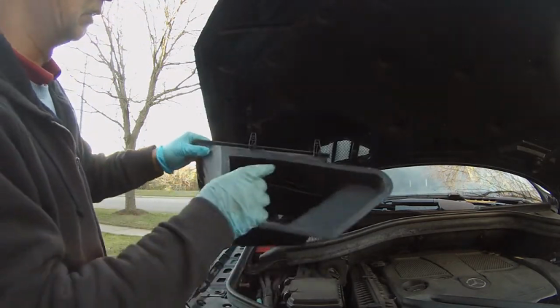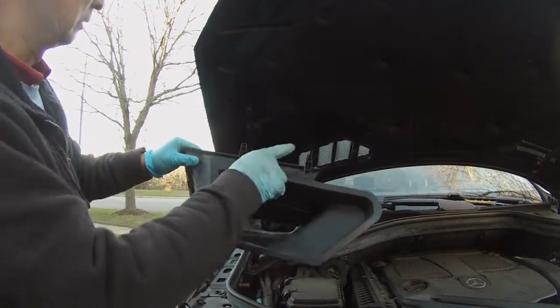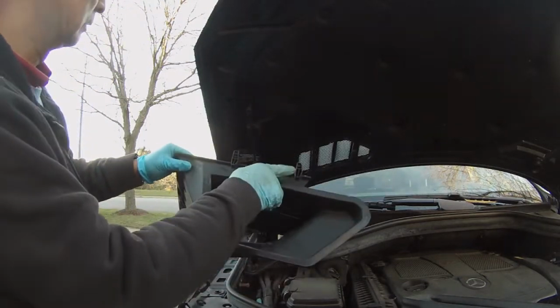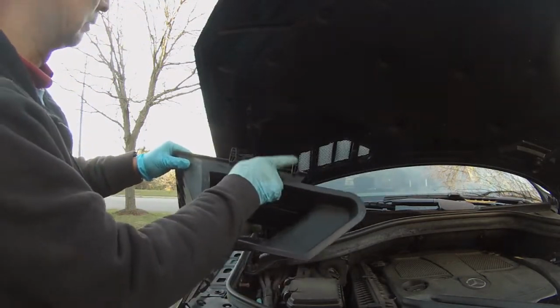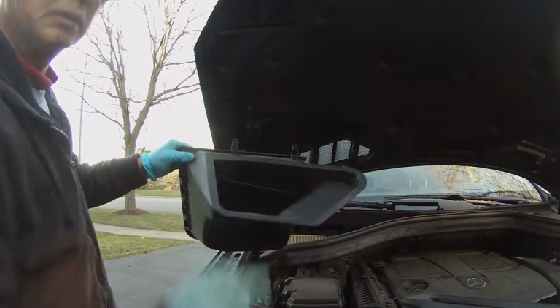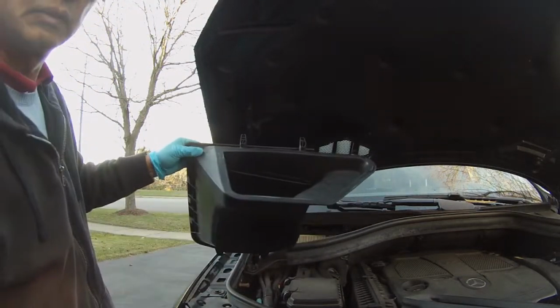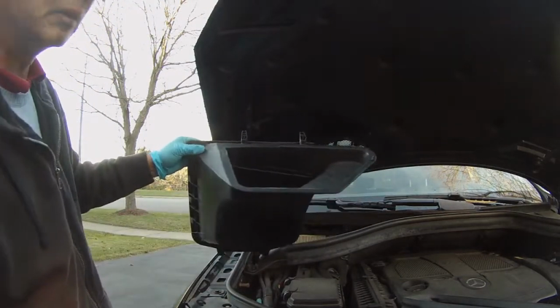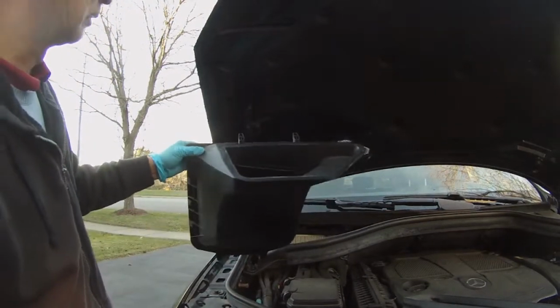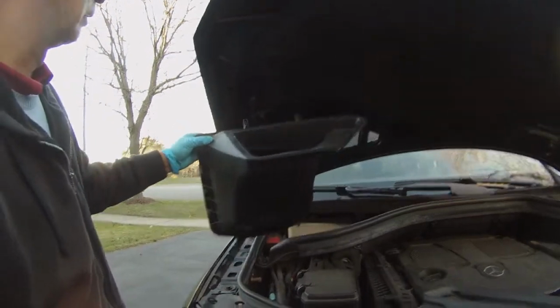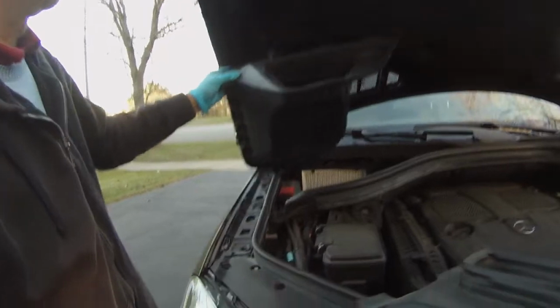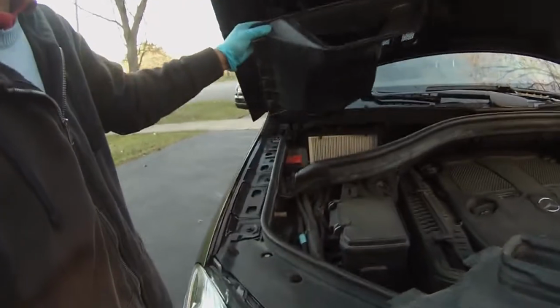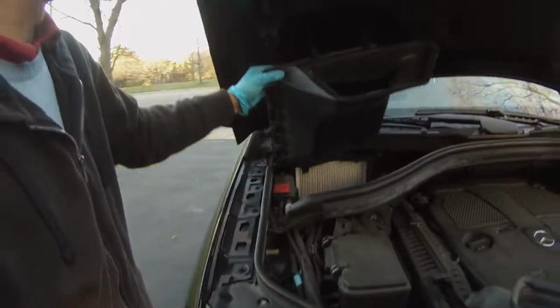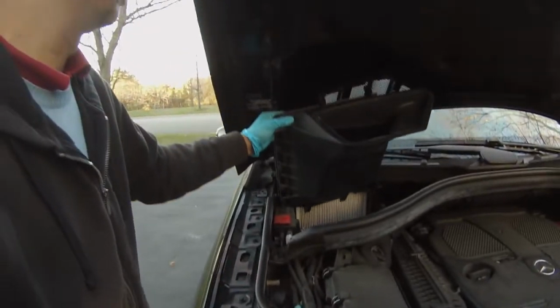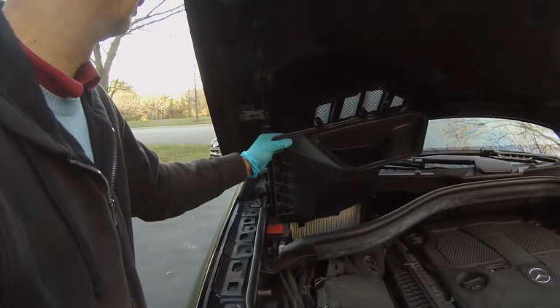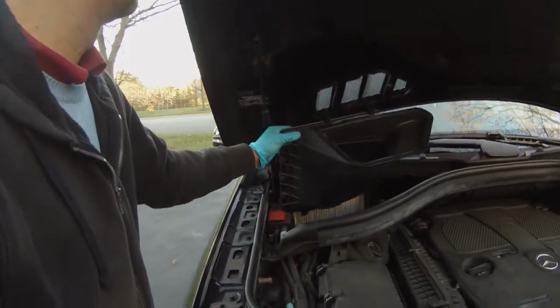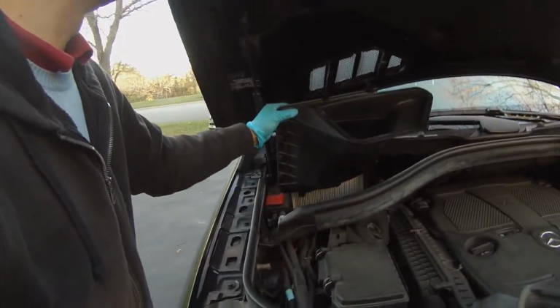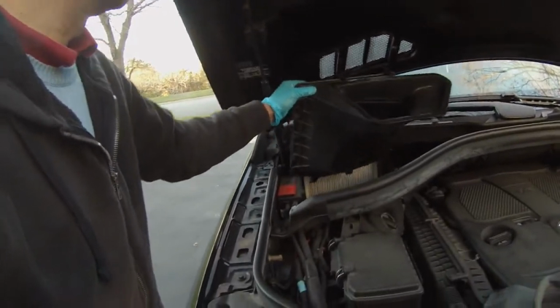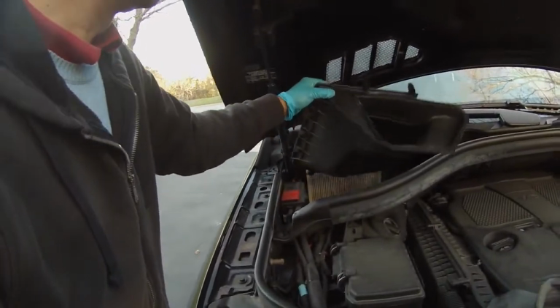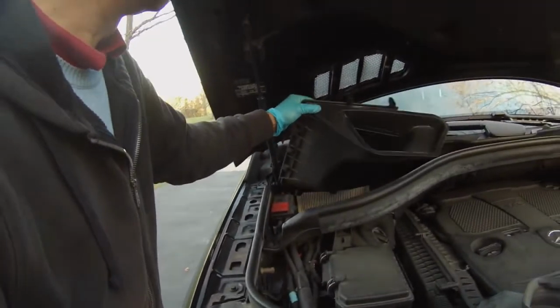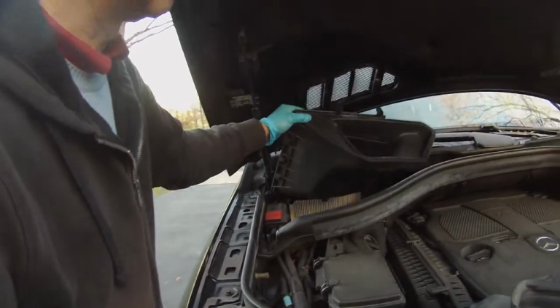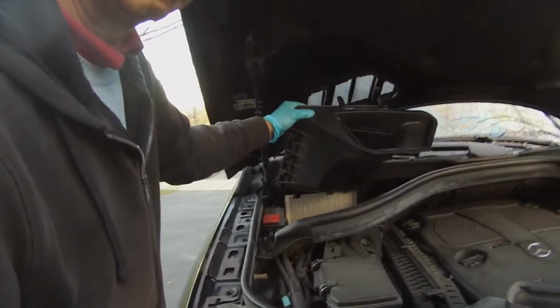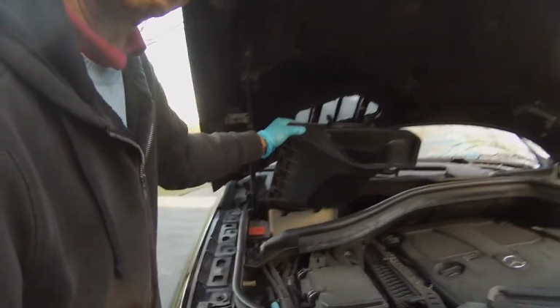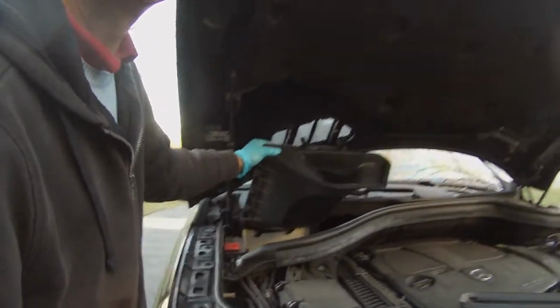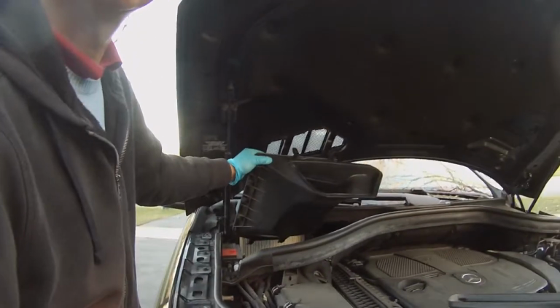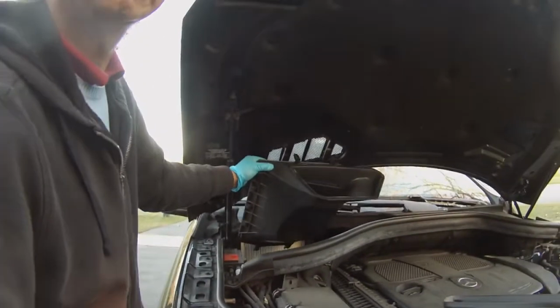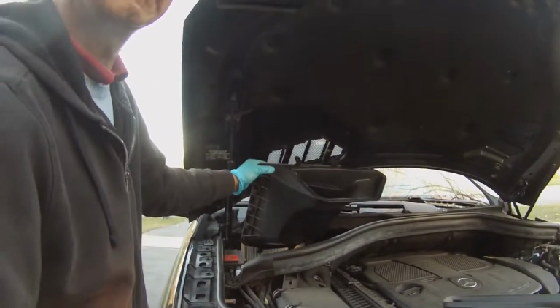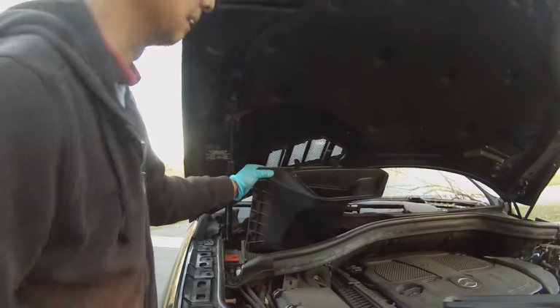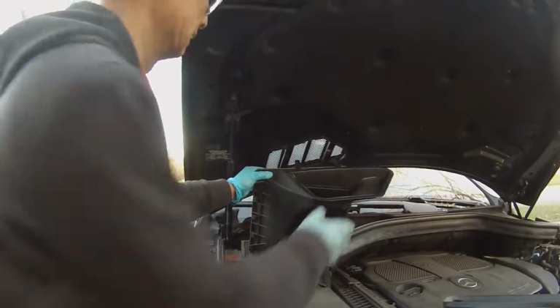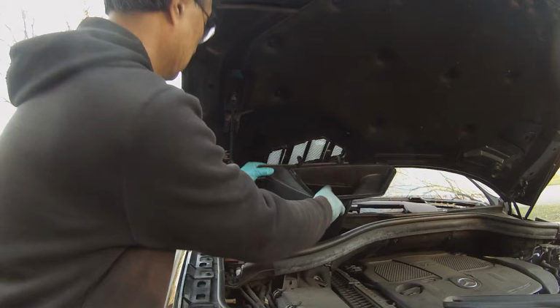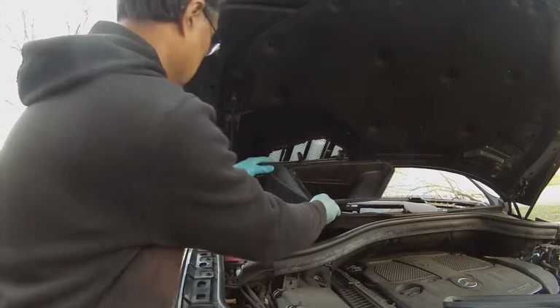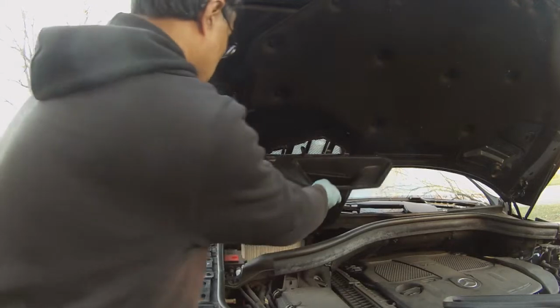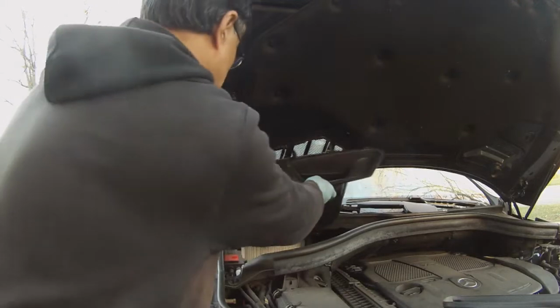As a matter of fact, this is the first time I've replaced the cabin filter on my car. The previous first three years of maintenance service were handled by the dealer. Now I got a chance to do it myself.